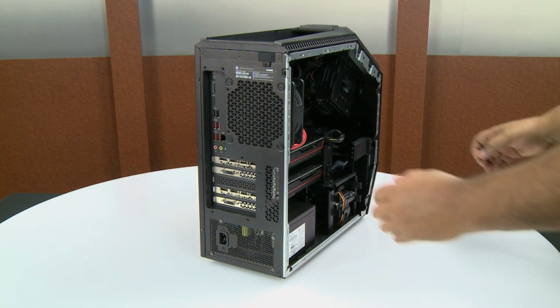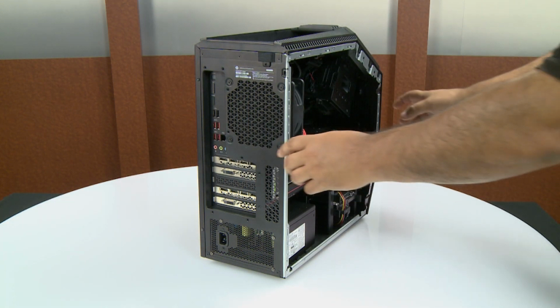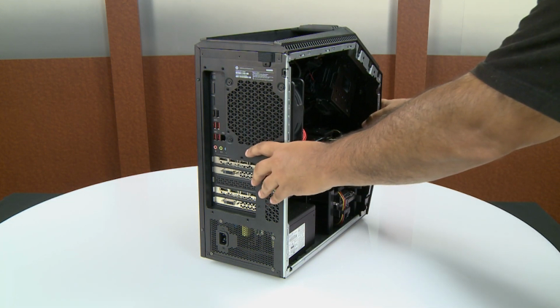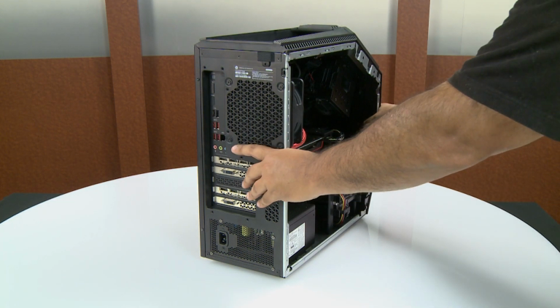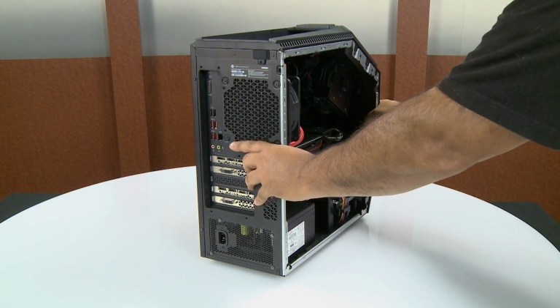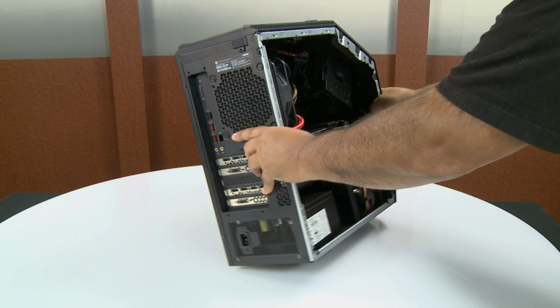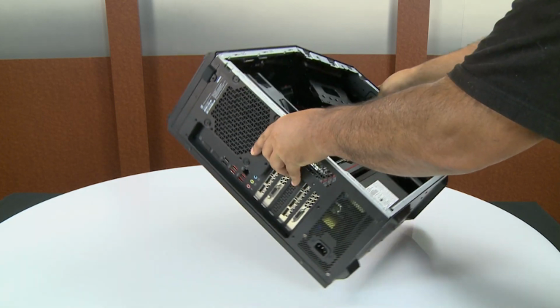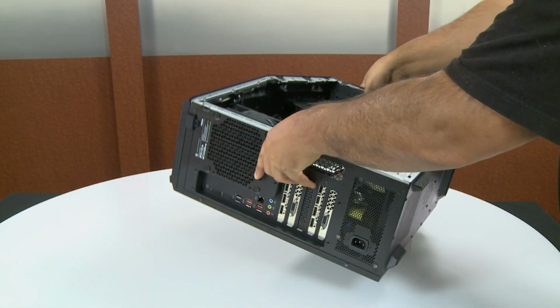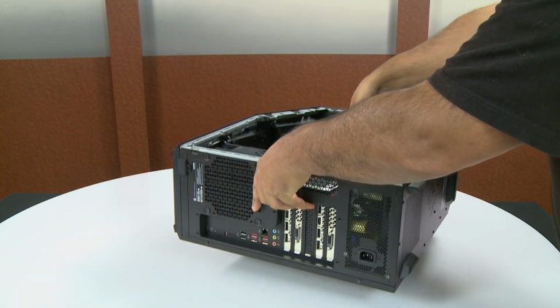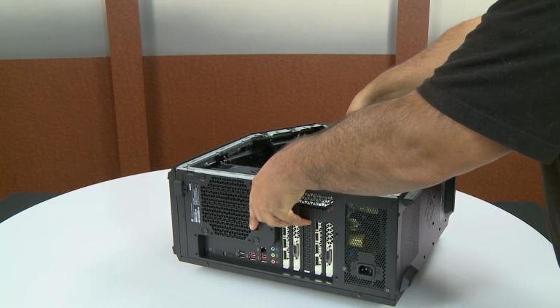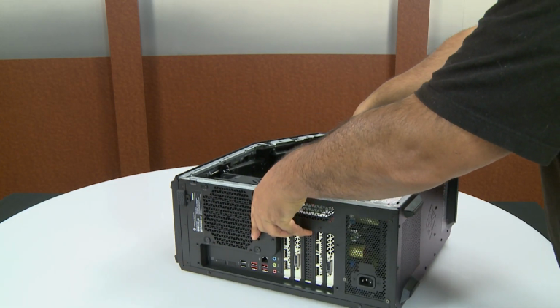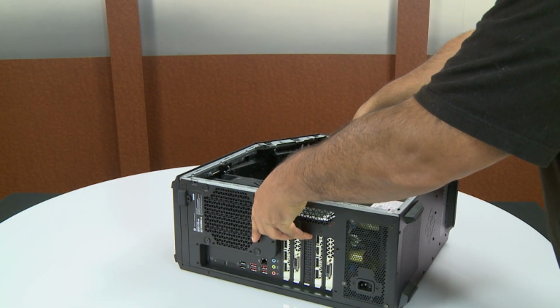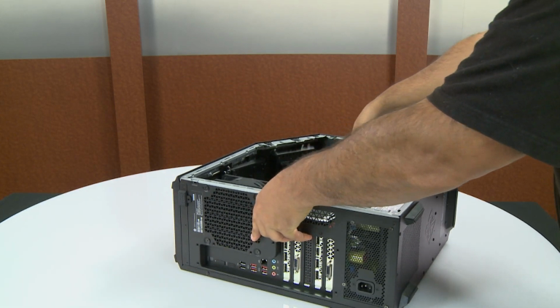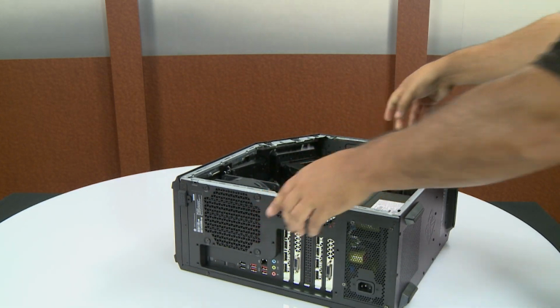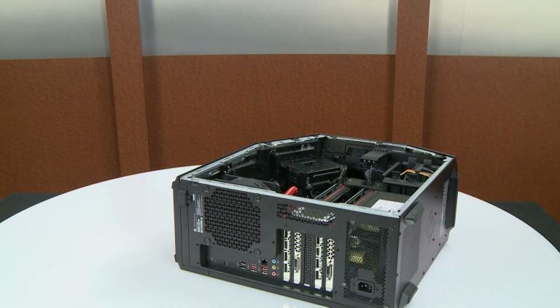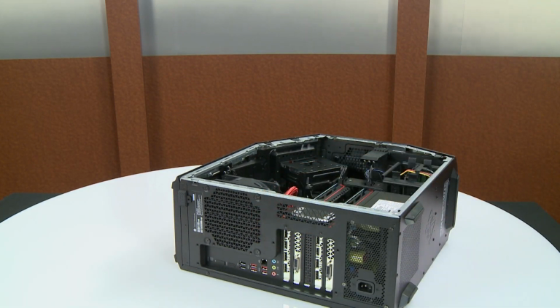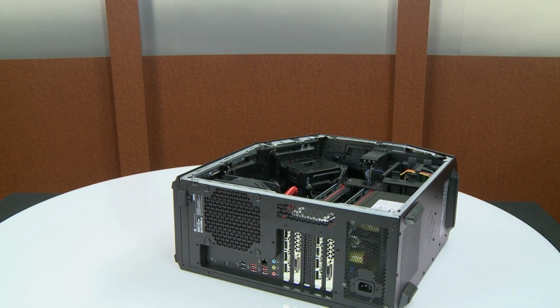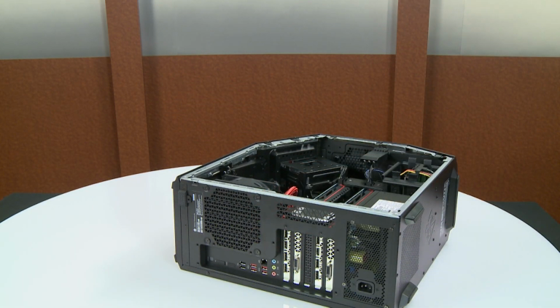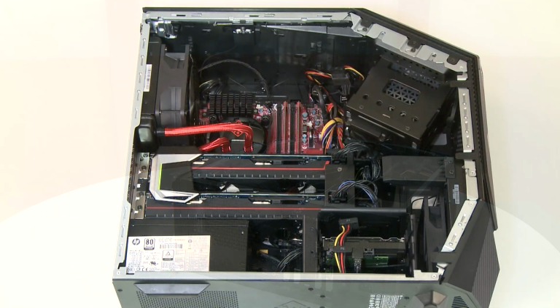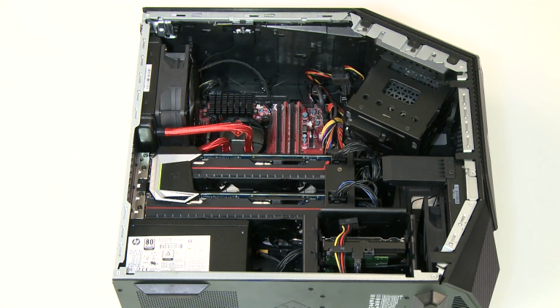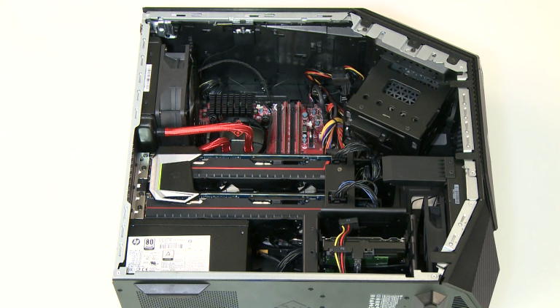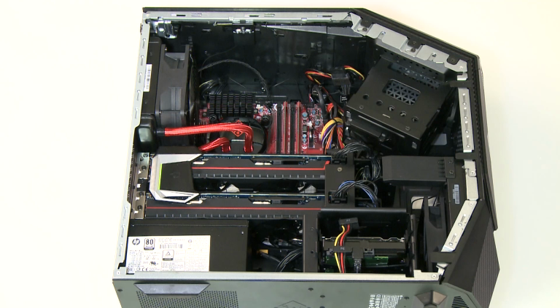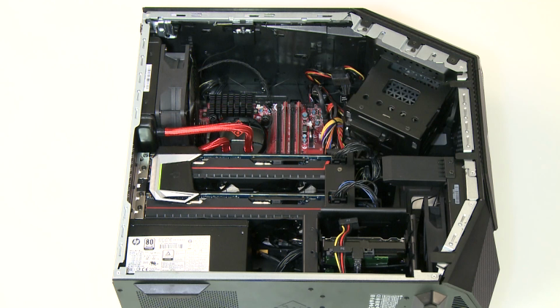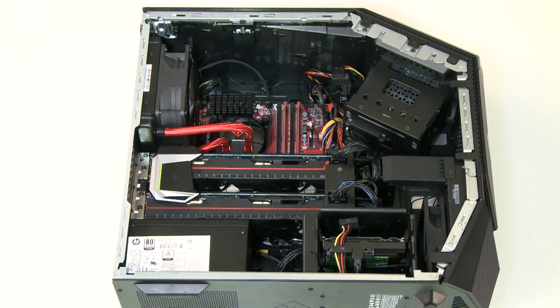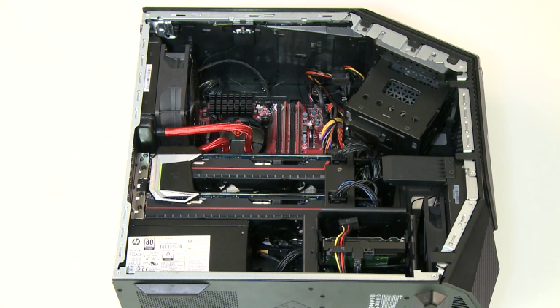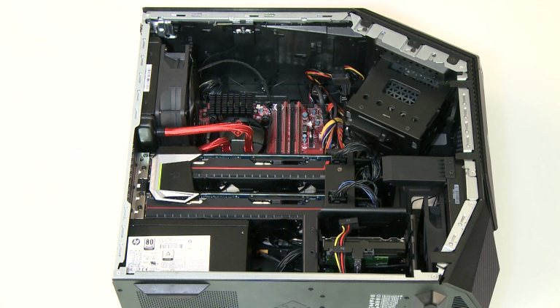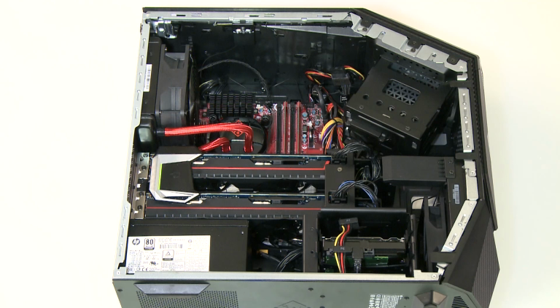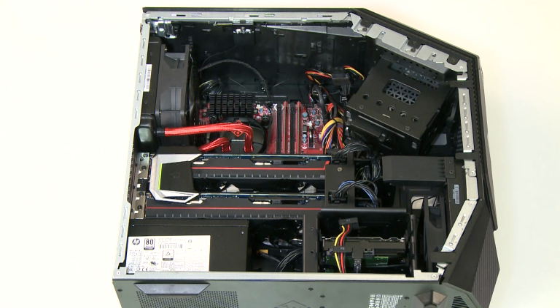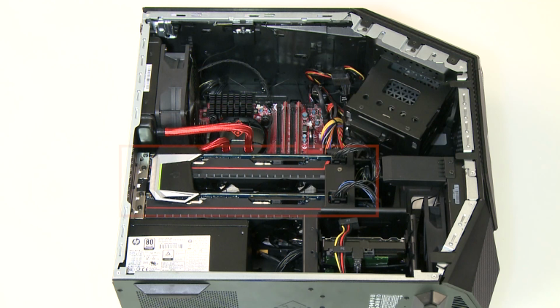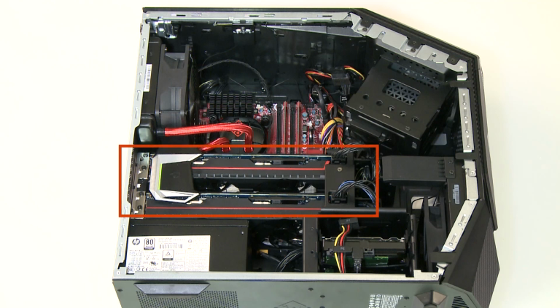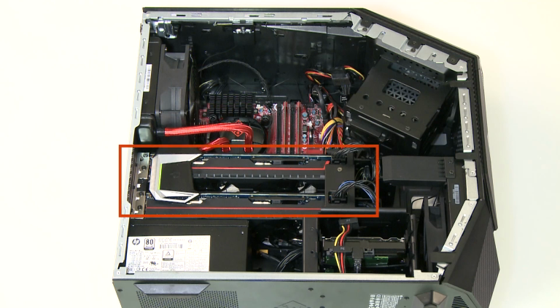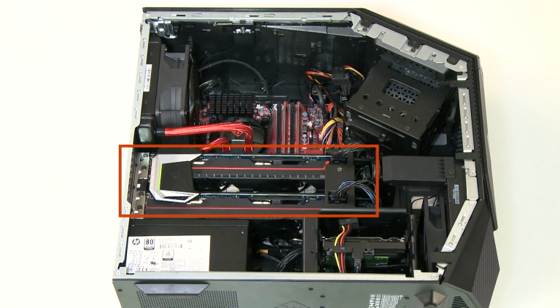For better working conditions, lay the computer on its side on a hard, flat working area with the exposed side facing up. Carpet and other surfaces that hold a static charge are not recommended.